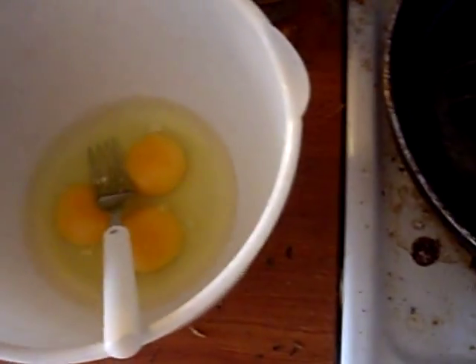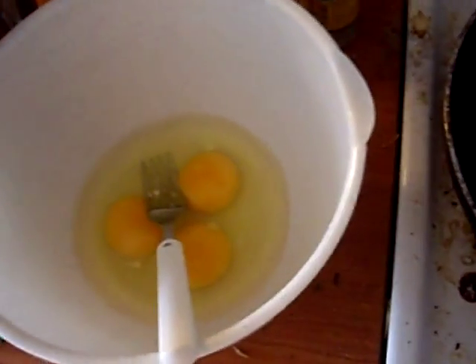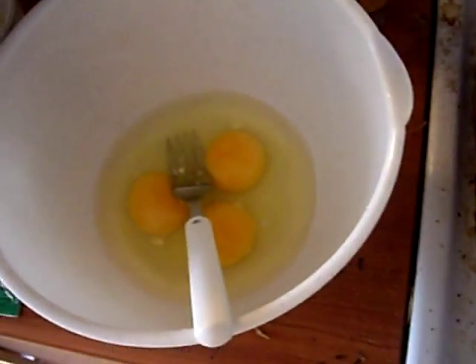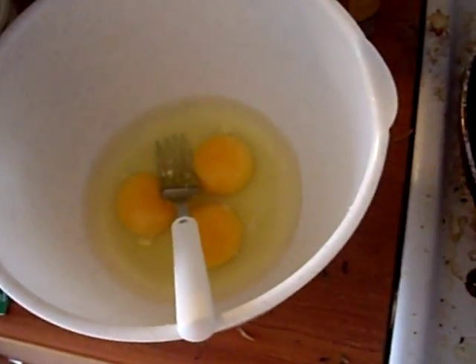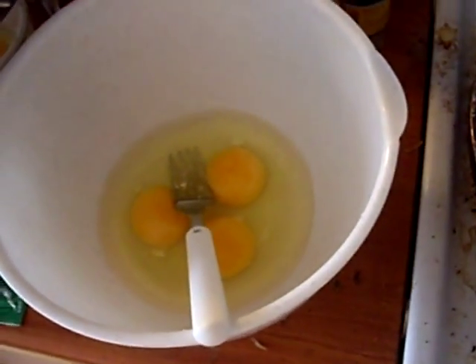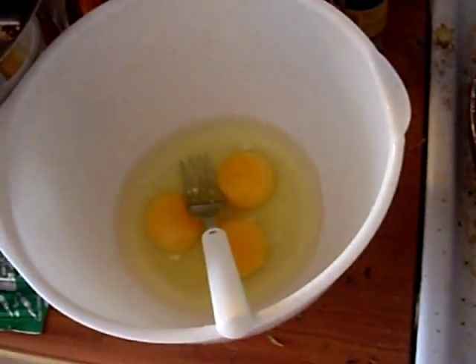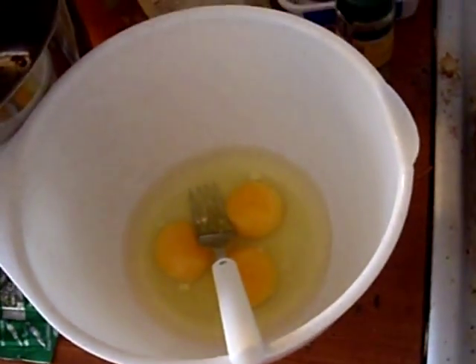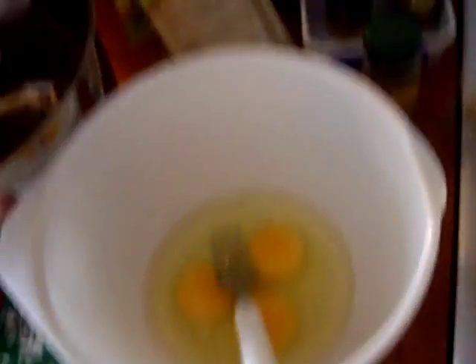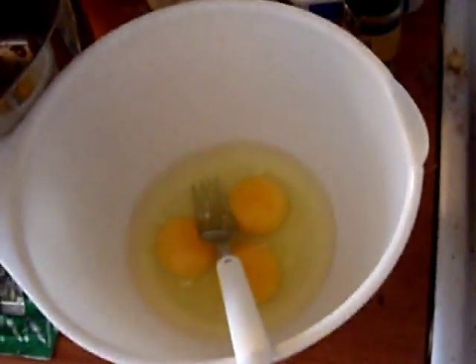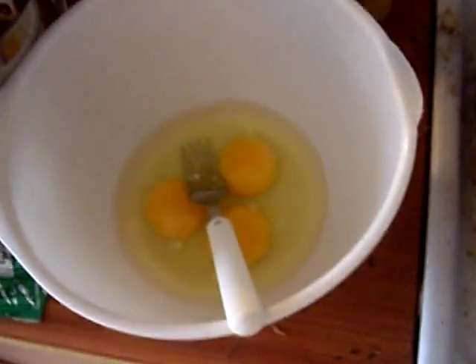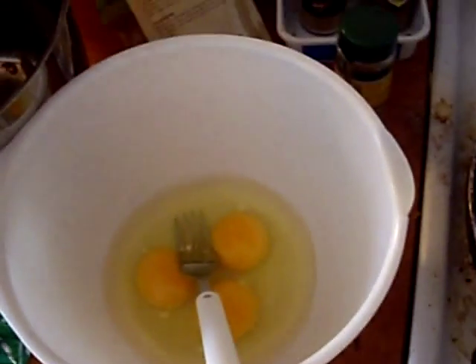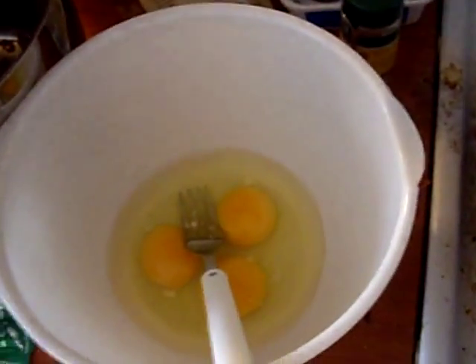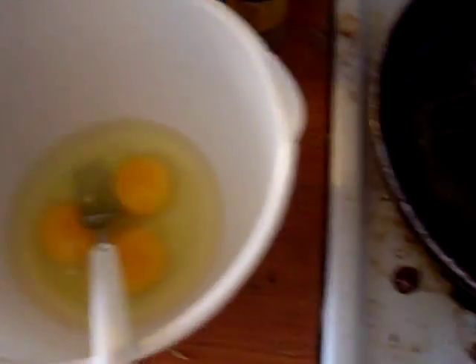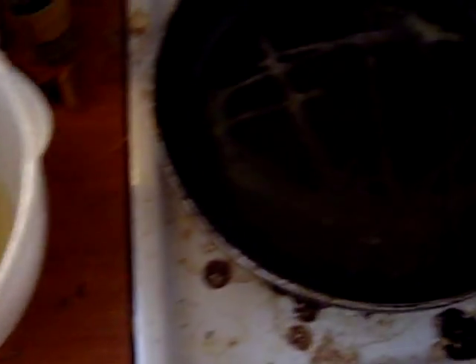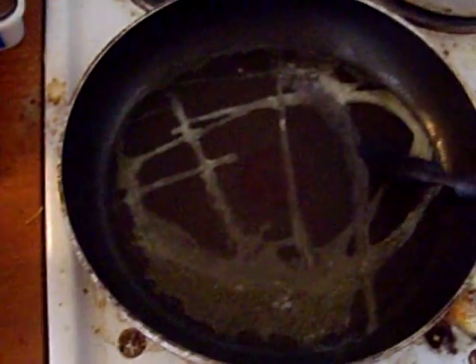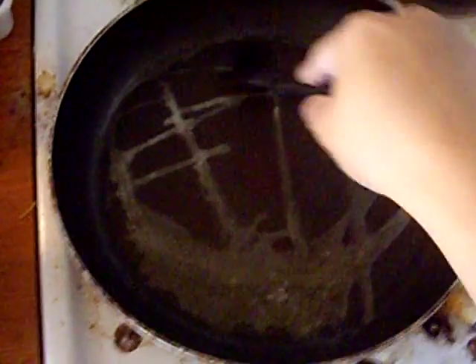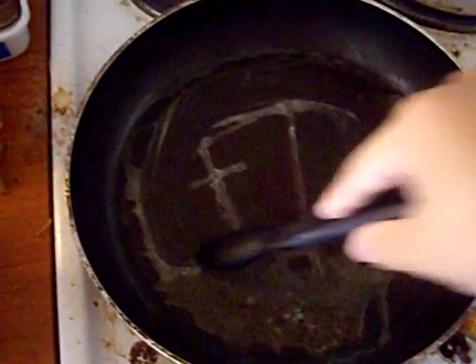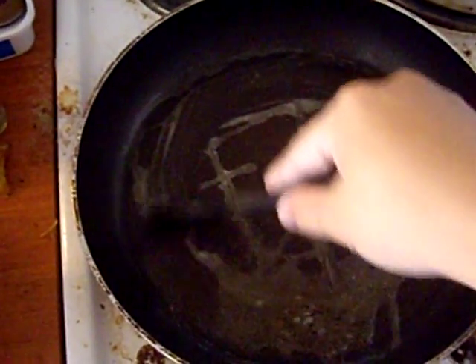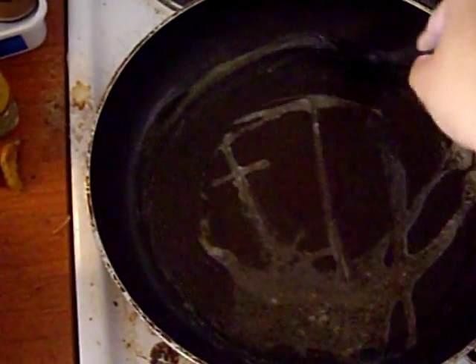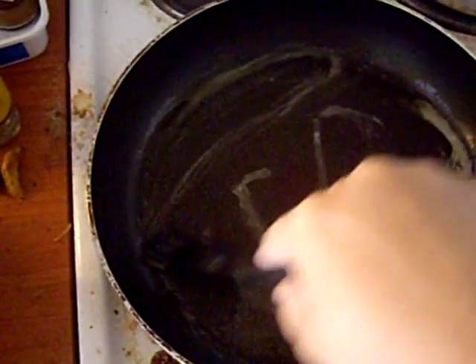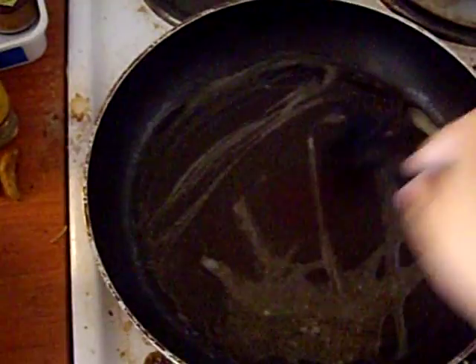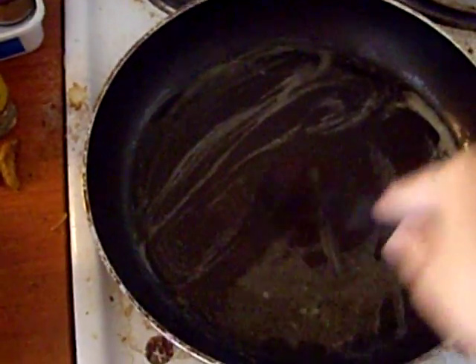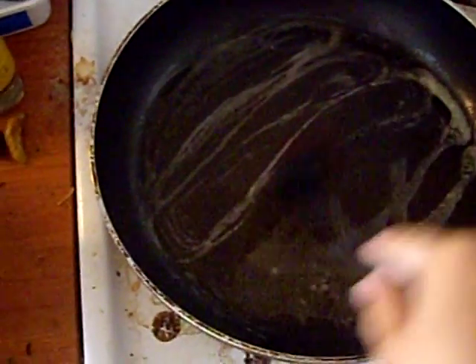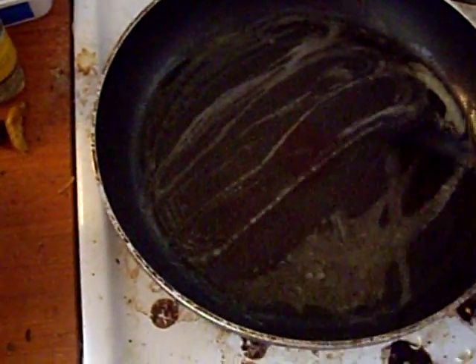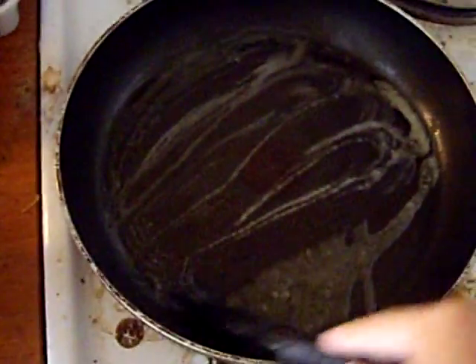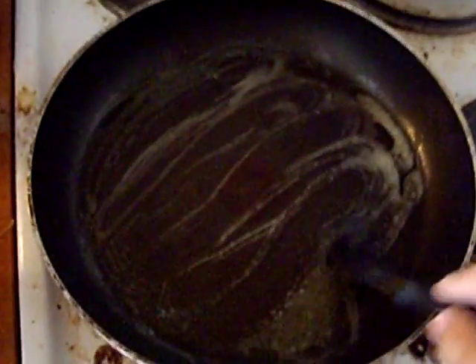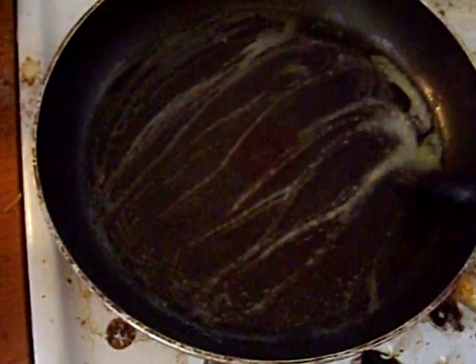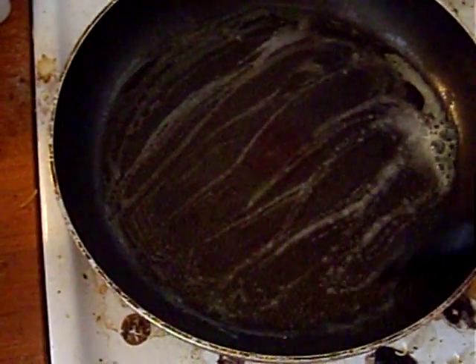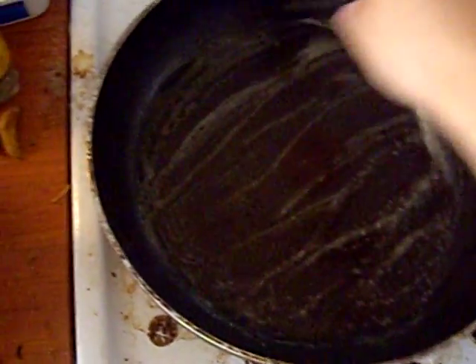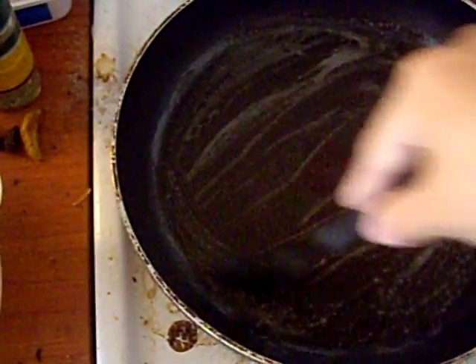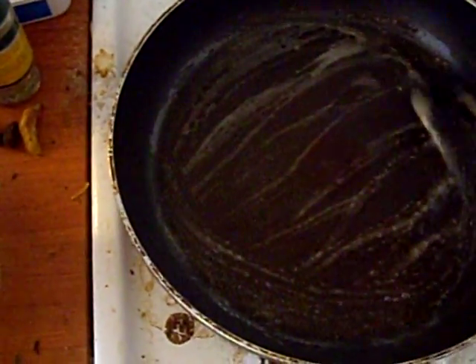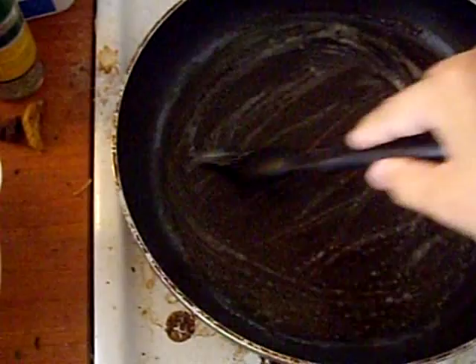It's Dominique, and today I'm going to show you how to make French toast. So what I've already done is I've melted a bit of margarine into my frying pan, and I'm just spreading it out evenly.